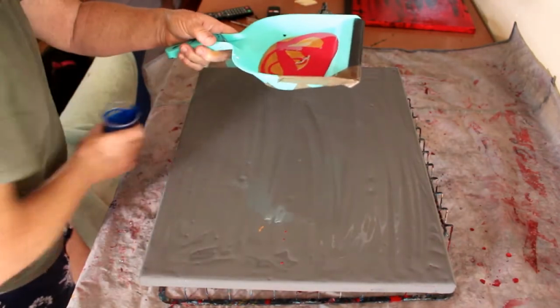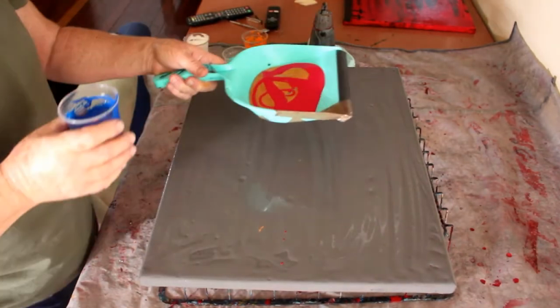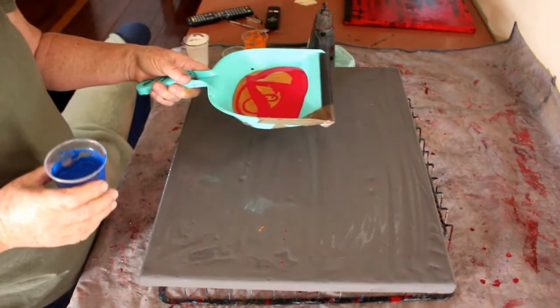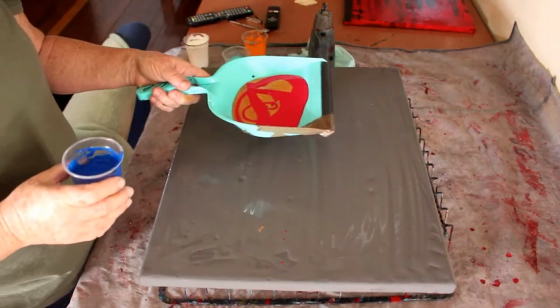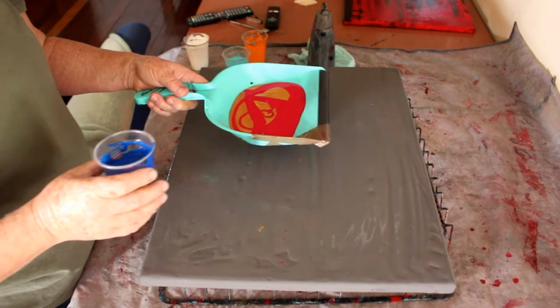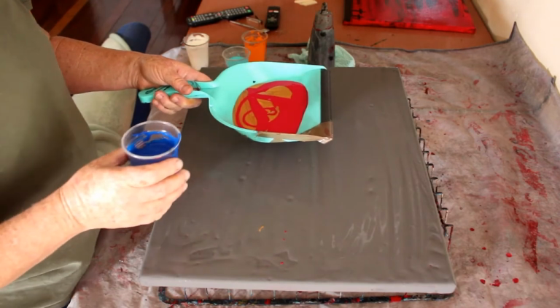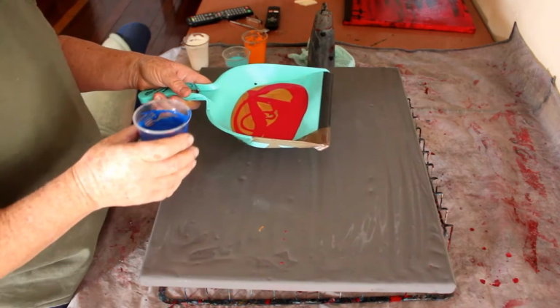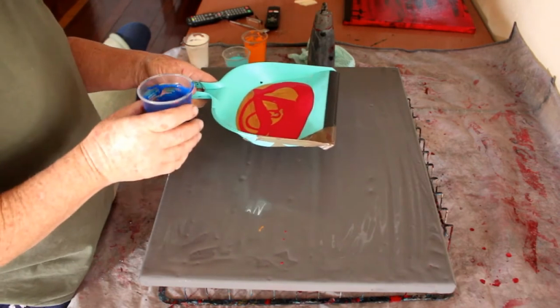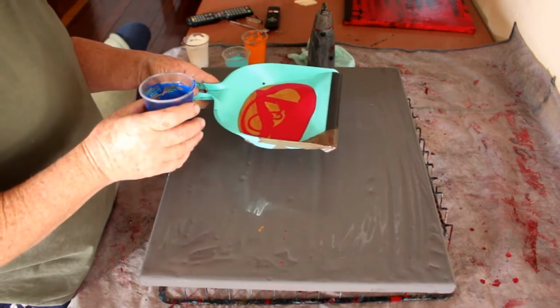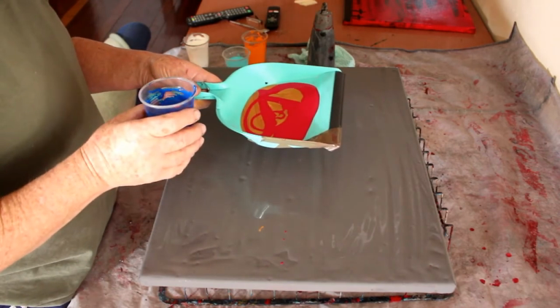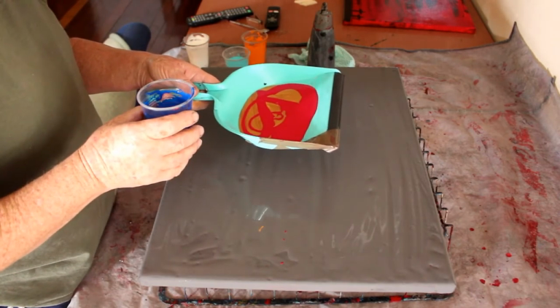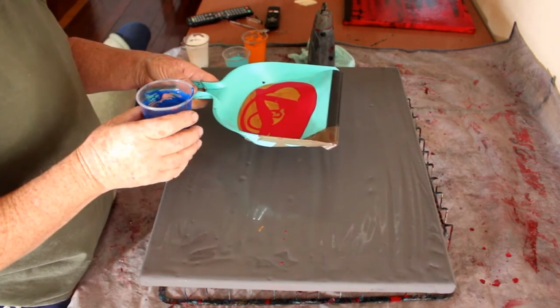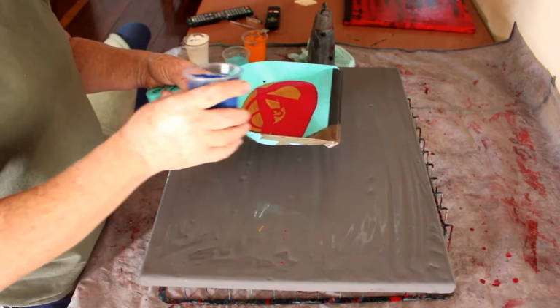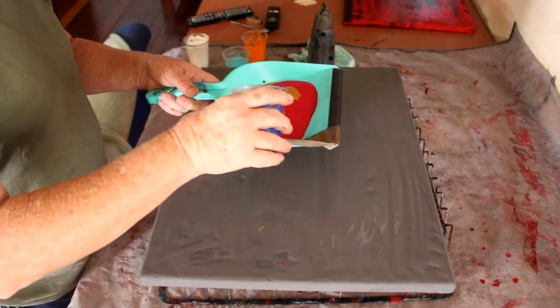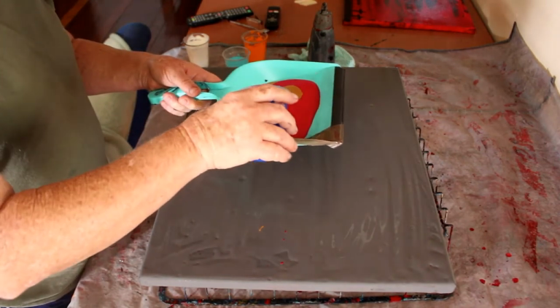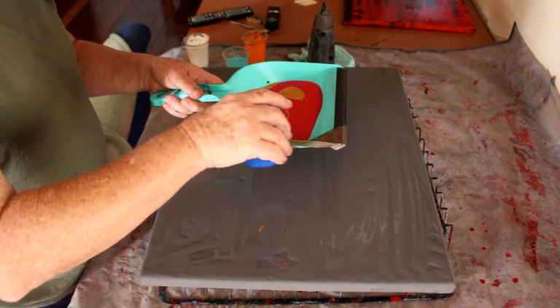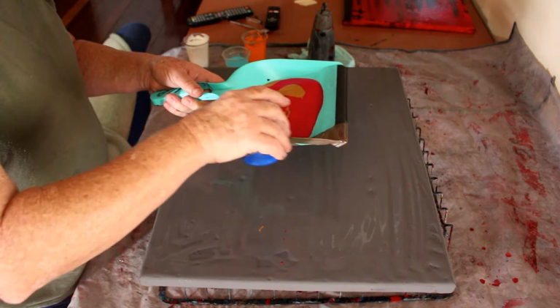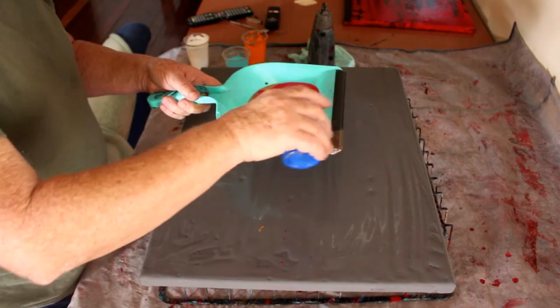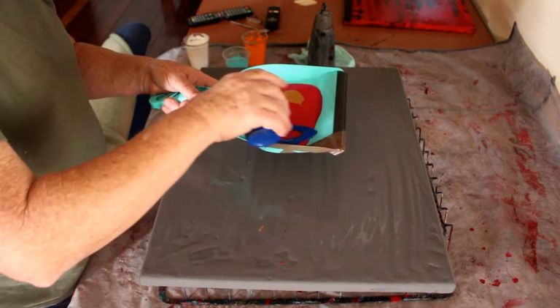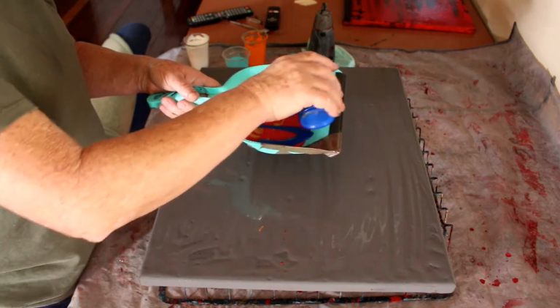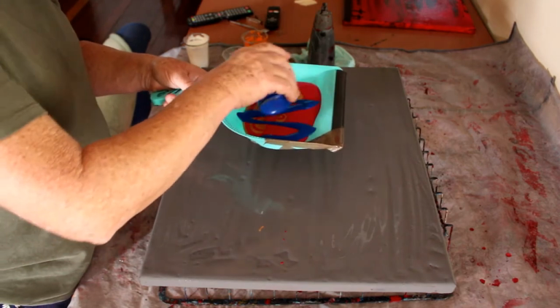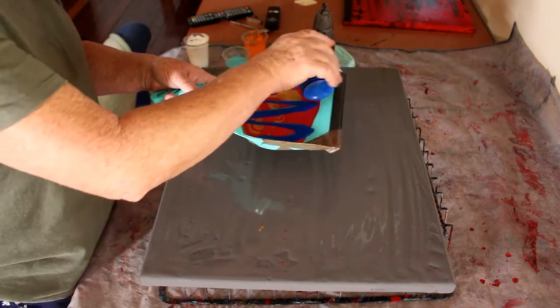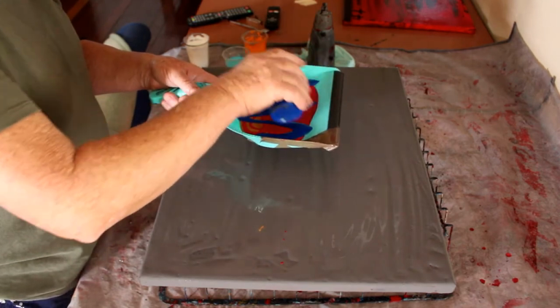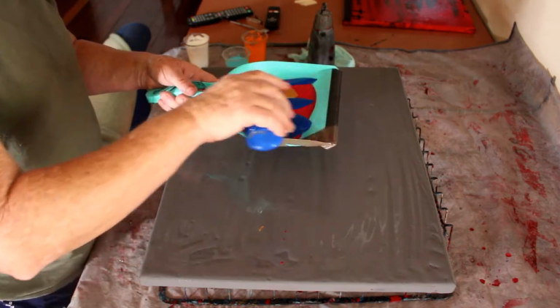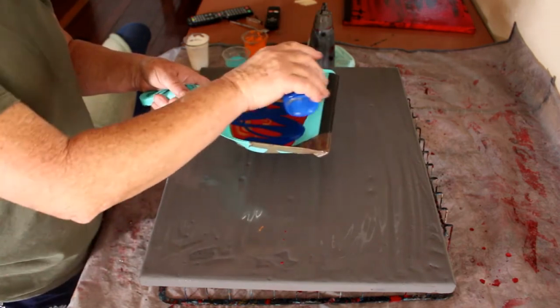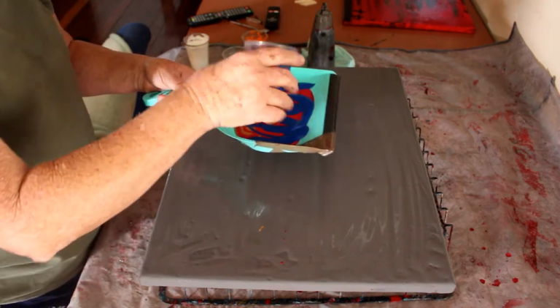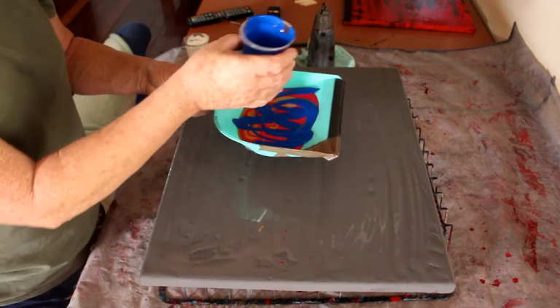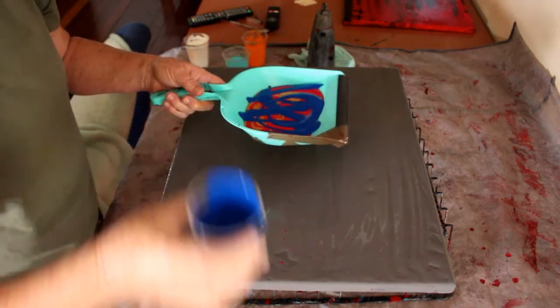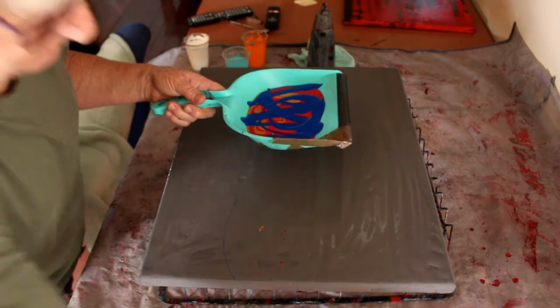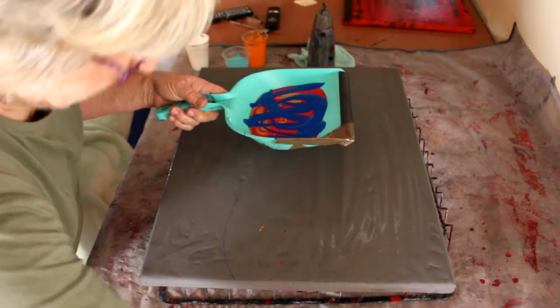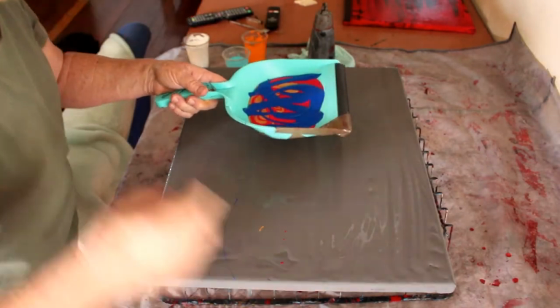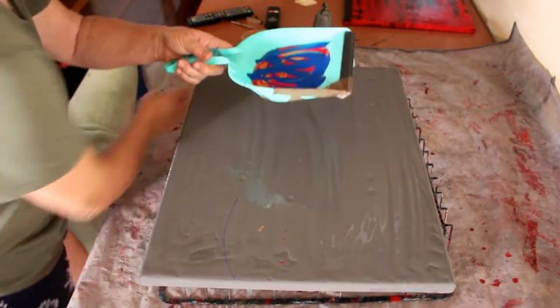I have gold, red, cobalt blue, turquoise, orange, white, and black. That should be enough colours to get something very pretty — one would think!